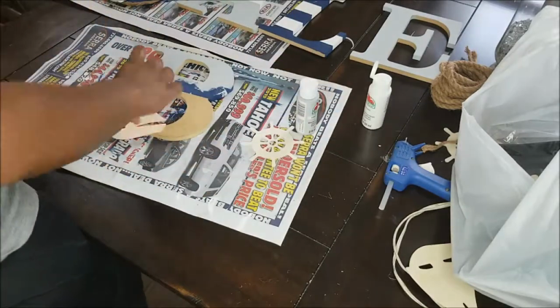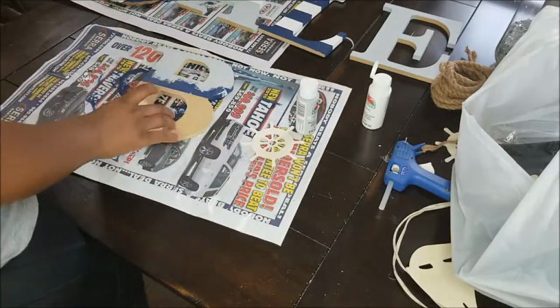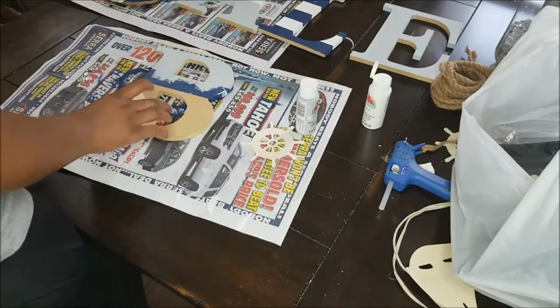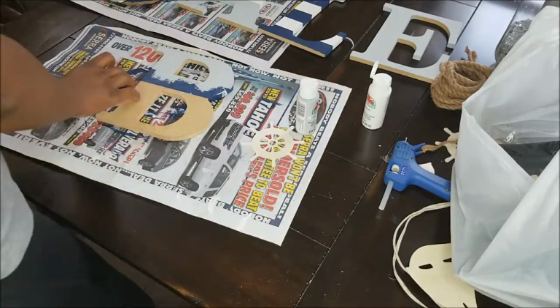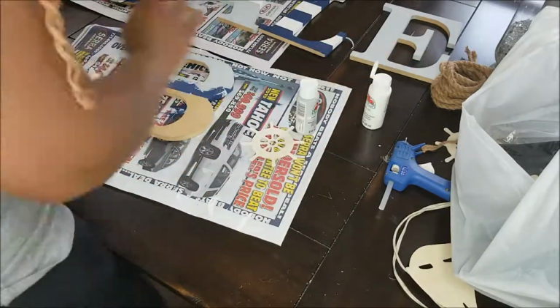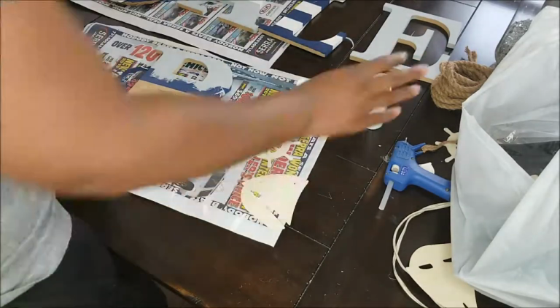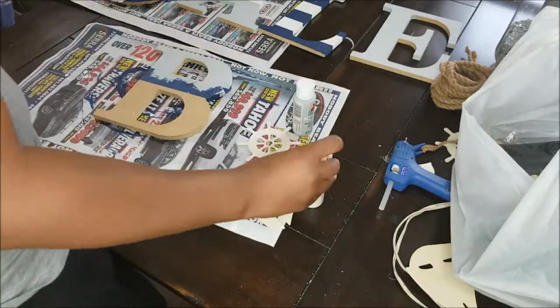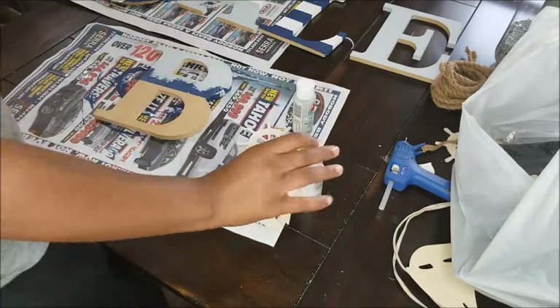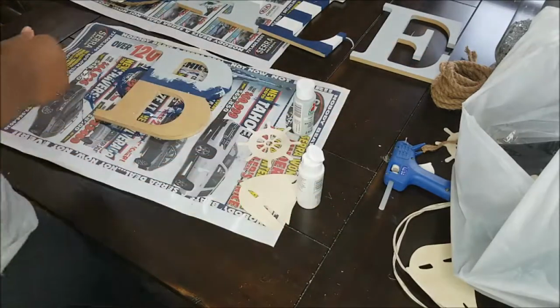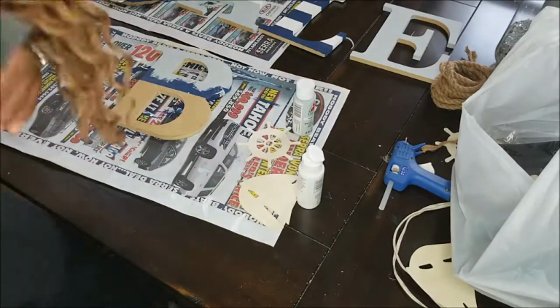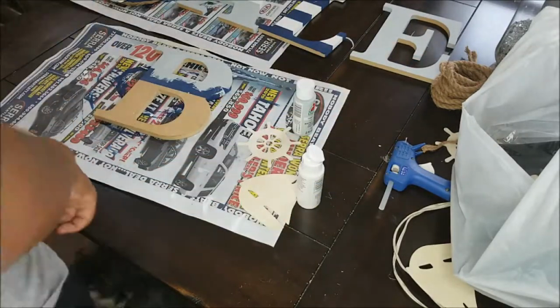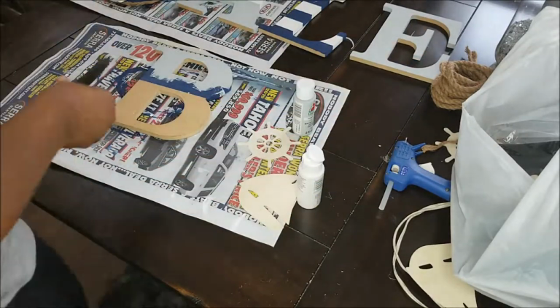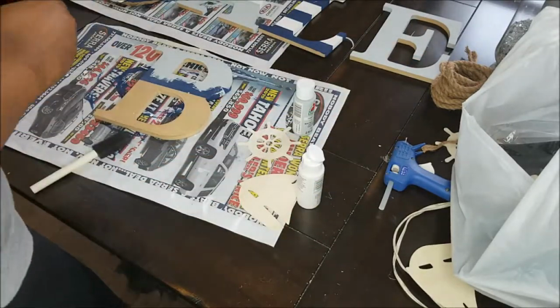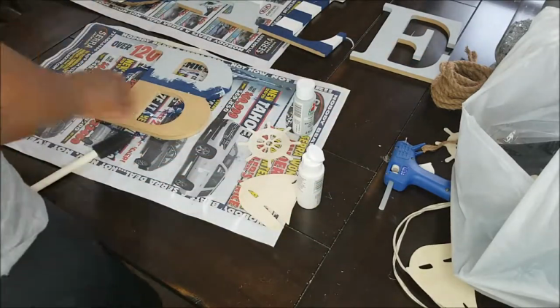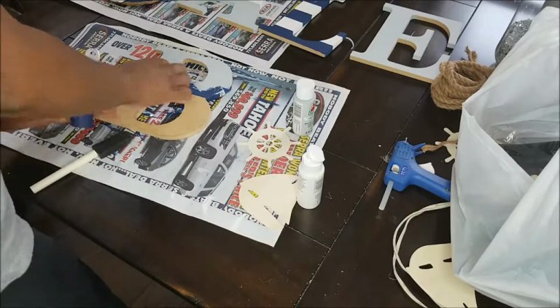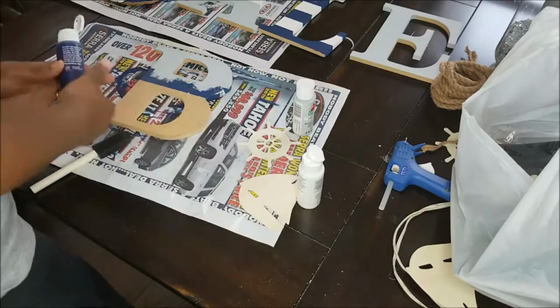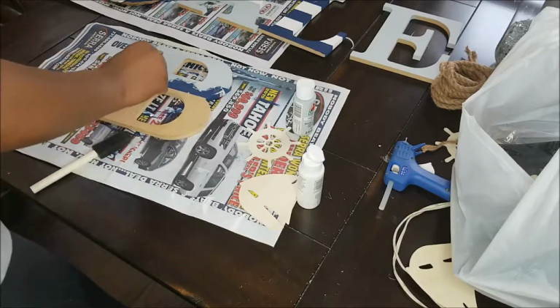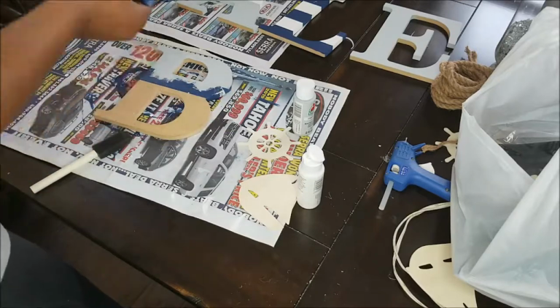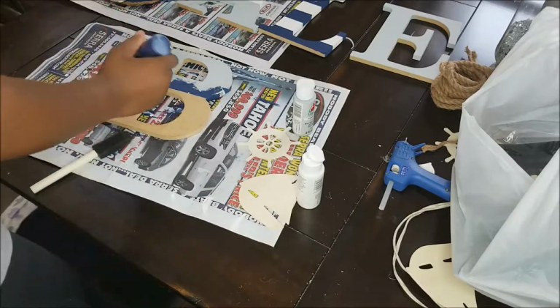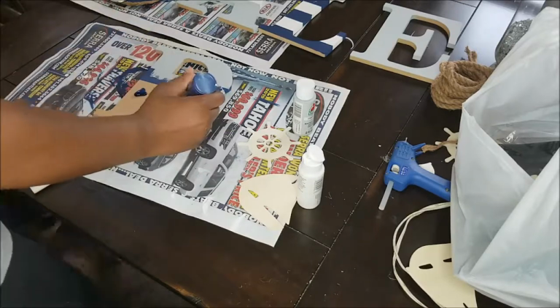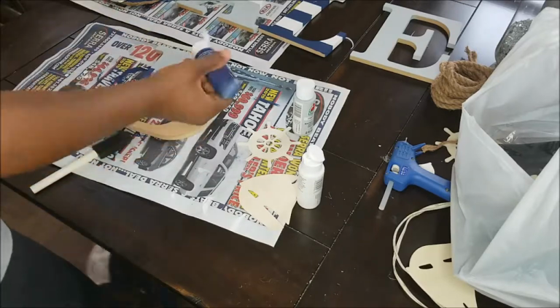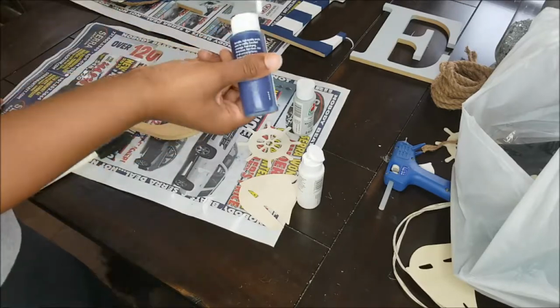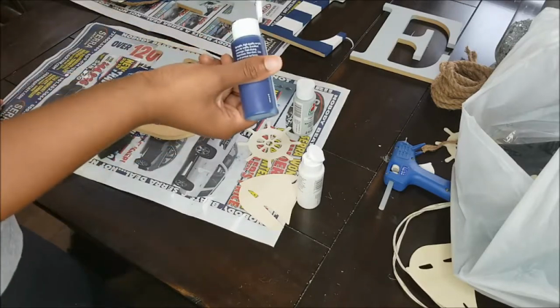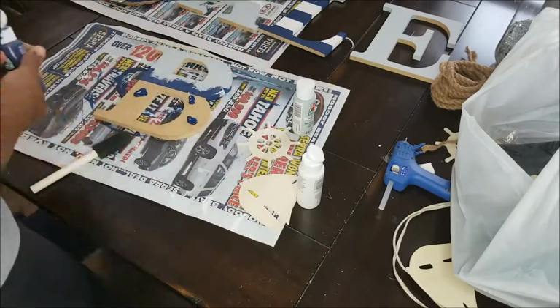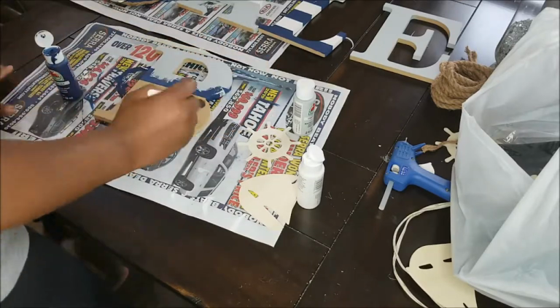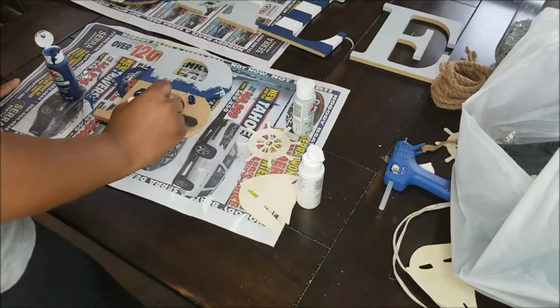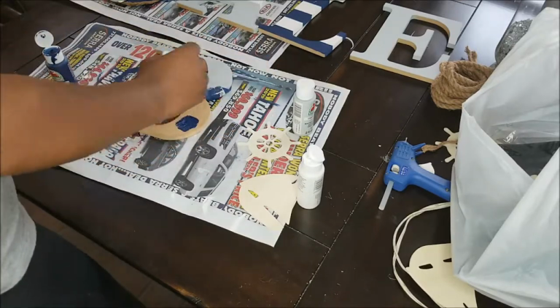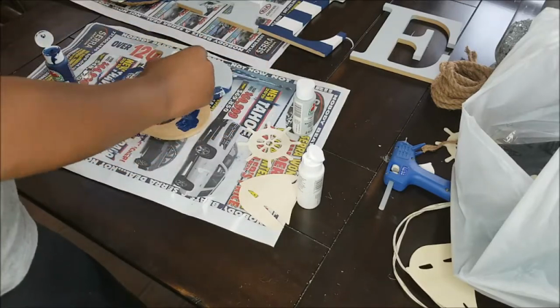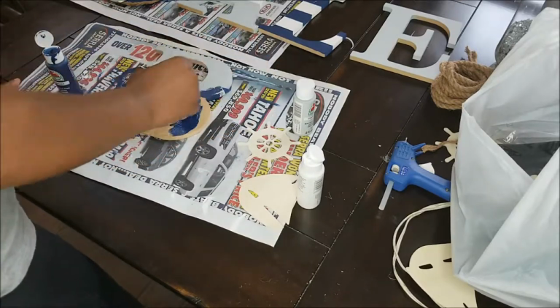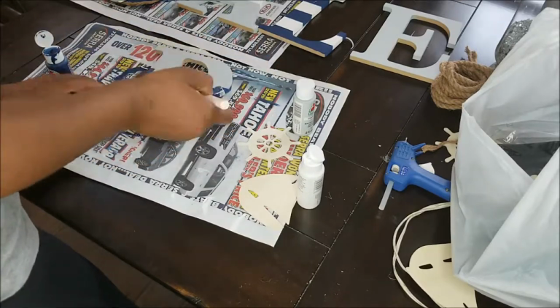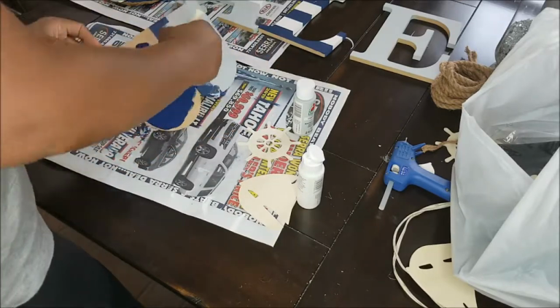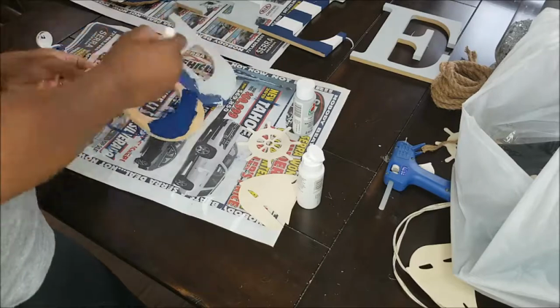As you can see, I used the same technique with the letter B, painting it half blue and half gray. I'm also going to go ahead and paint the rest of my wood cutout pieces that I got from the Dollar Tree.